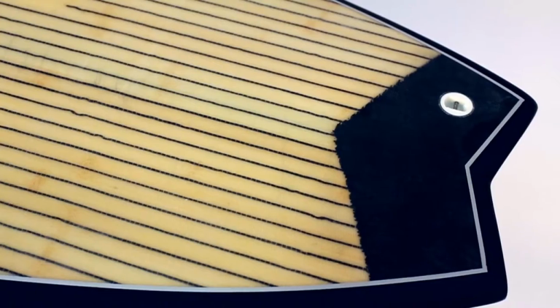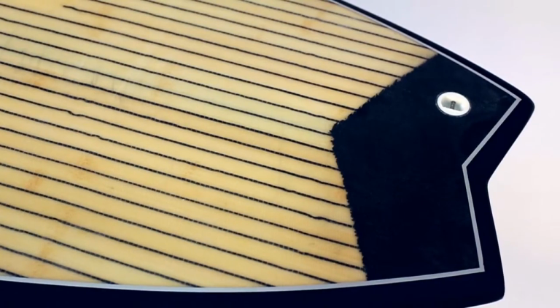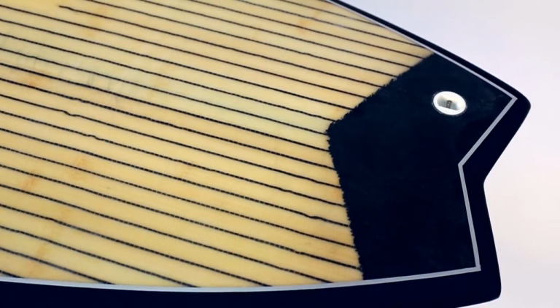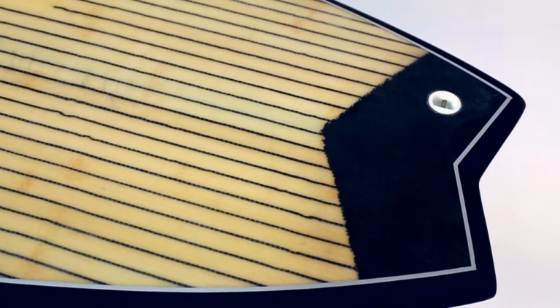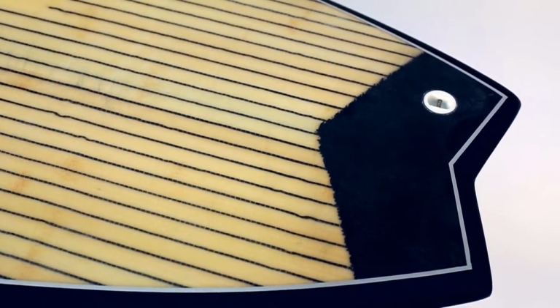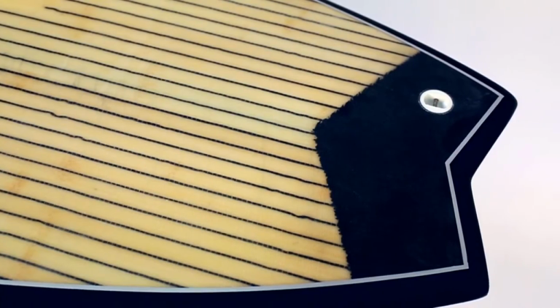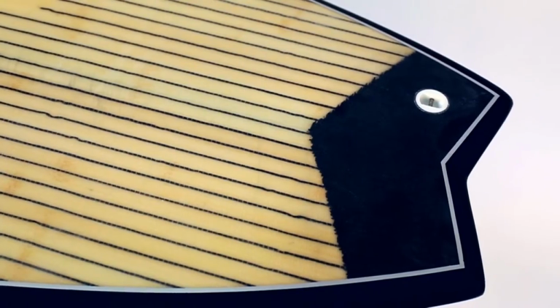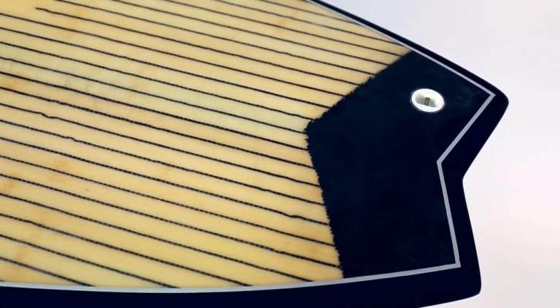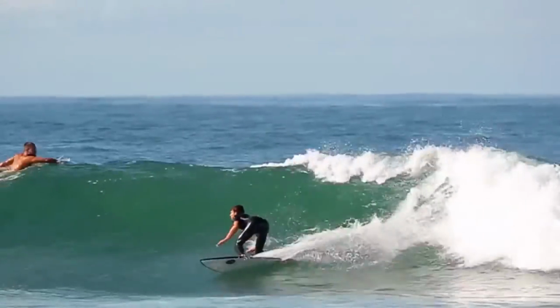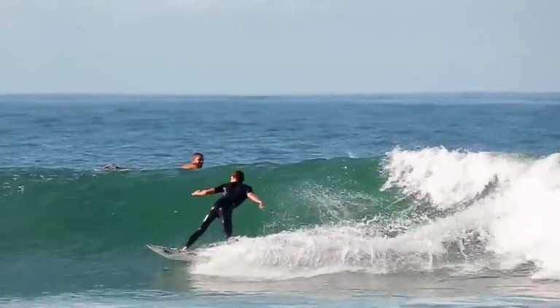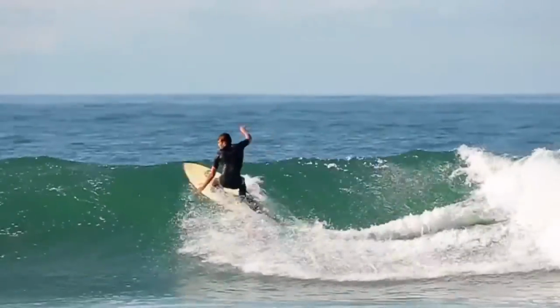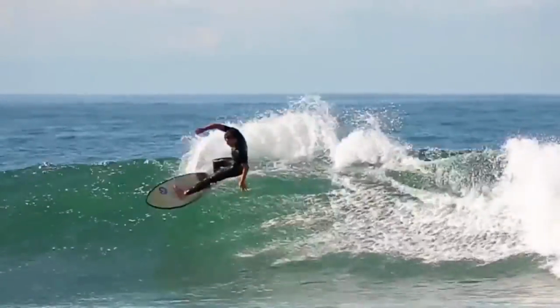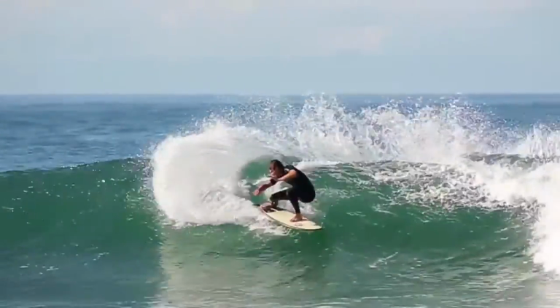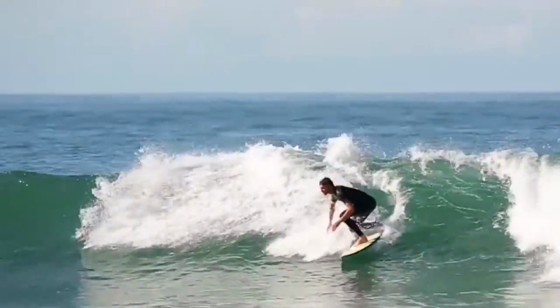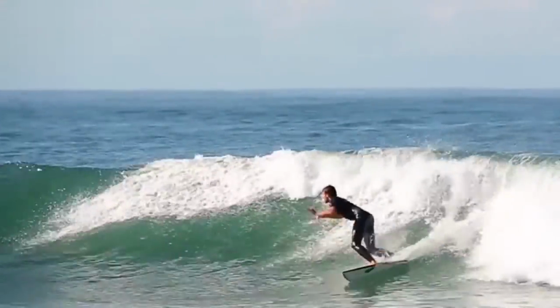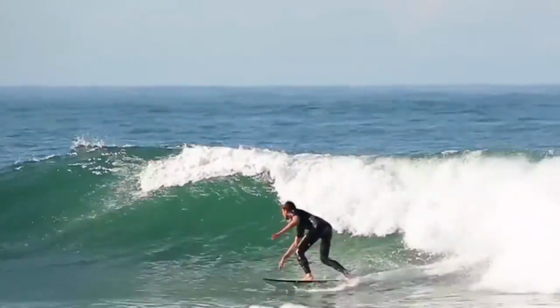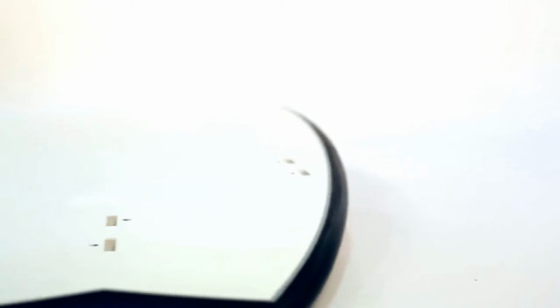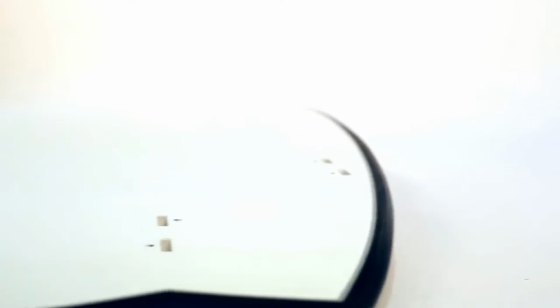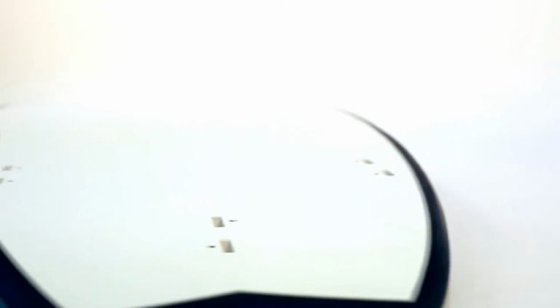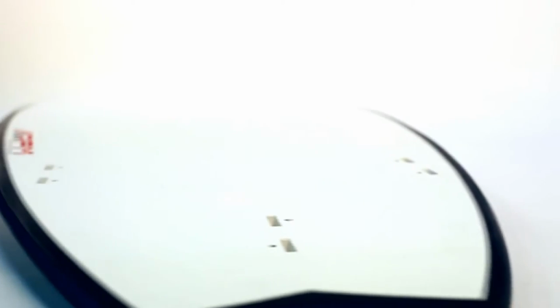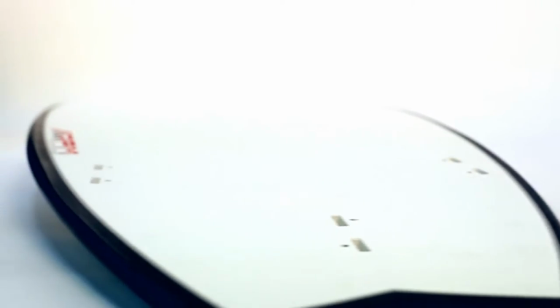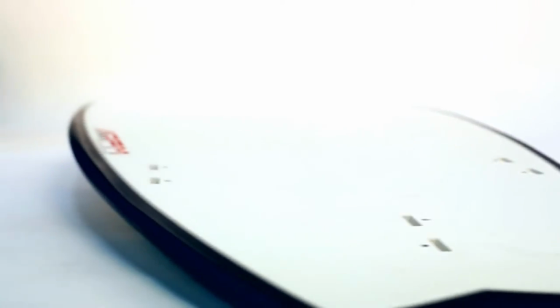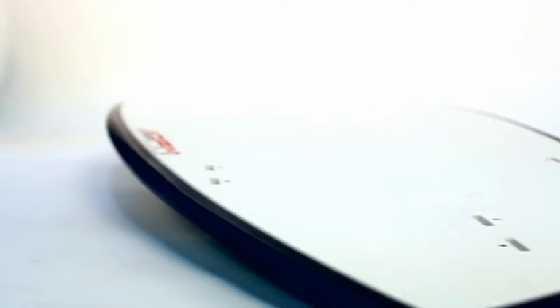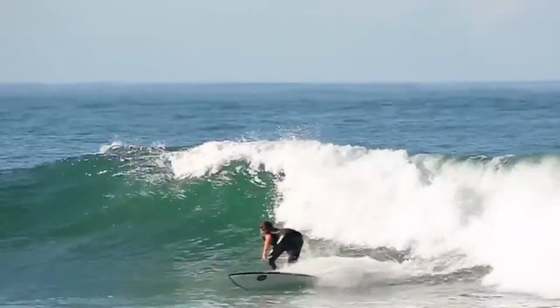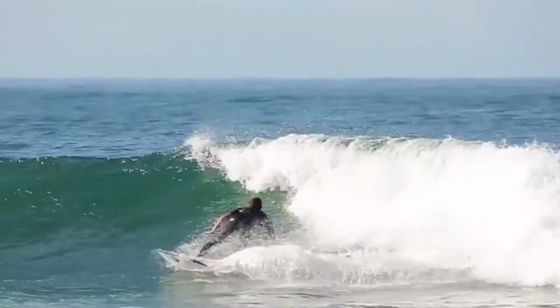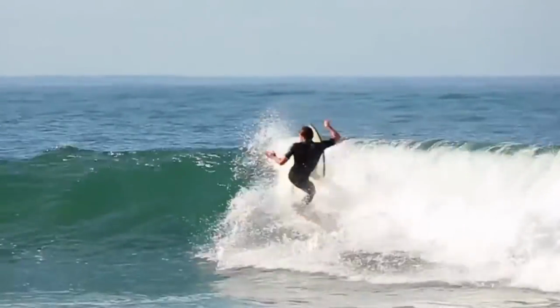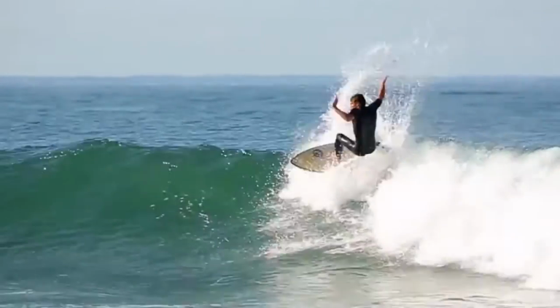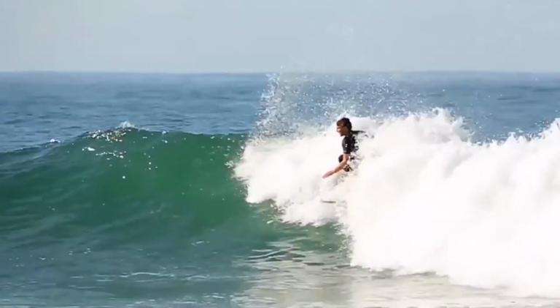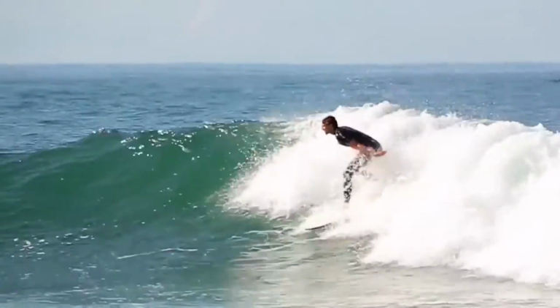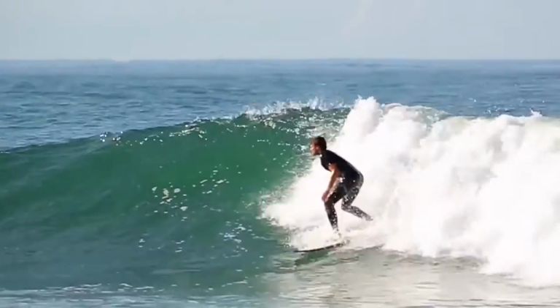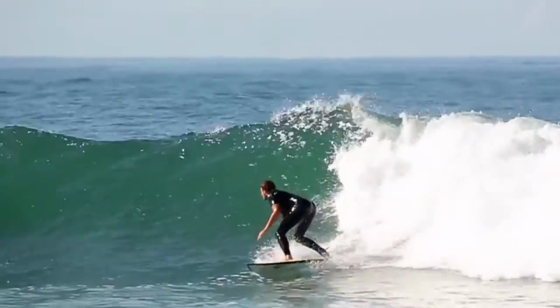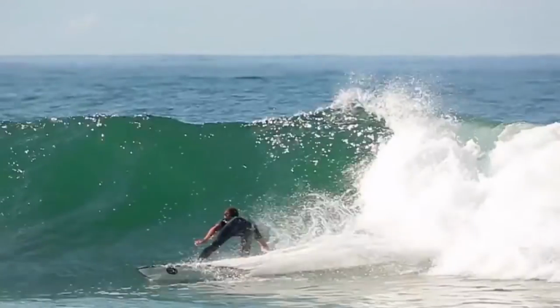The tail is a refined swallow designed for increased speed and flow in all wave conditions. The fin configuration is a thruster fin setup which helps maintain drive and stability through all turns.